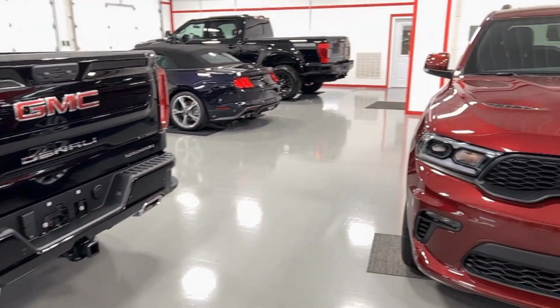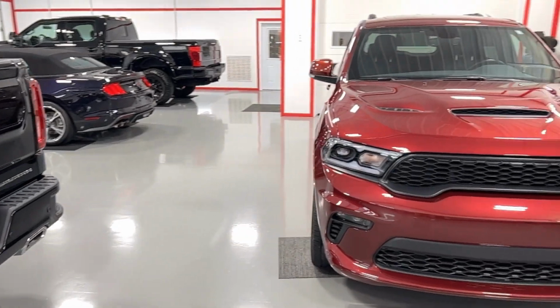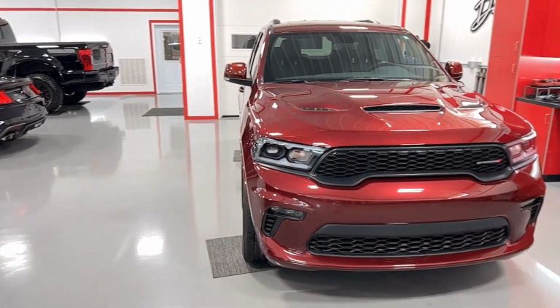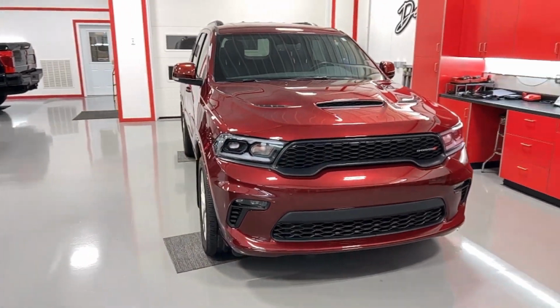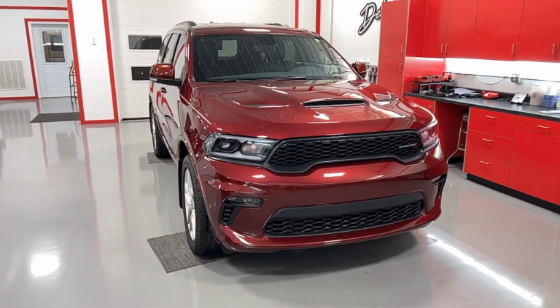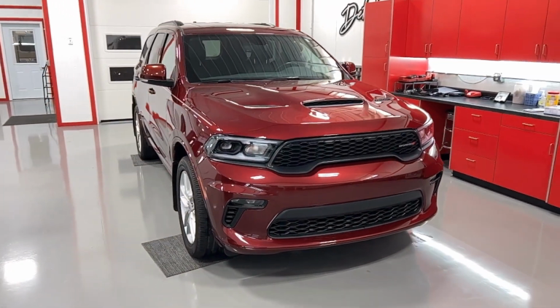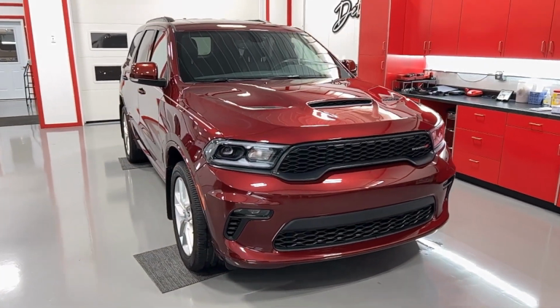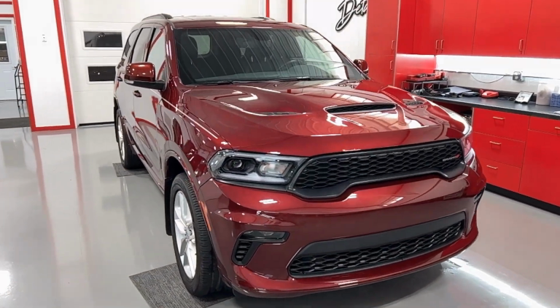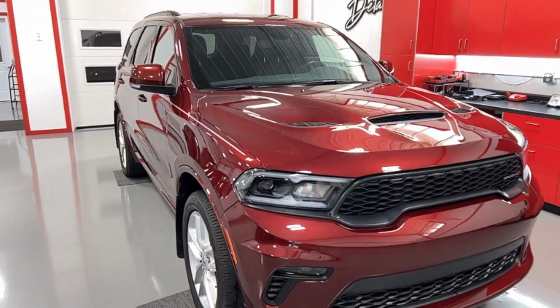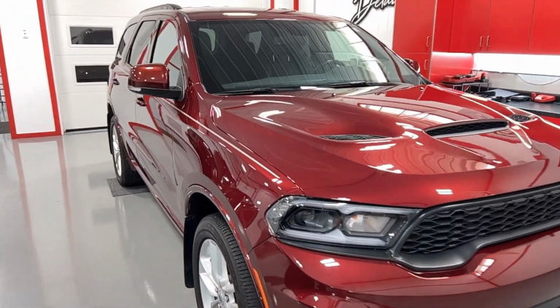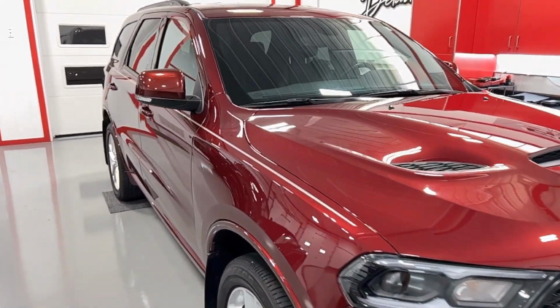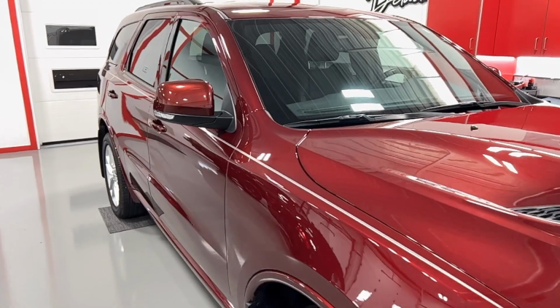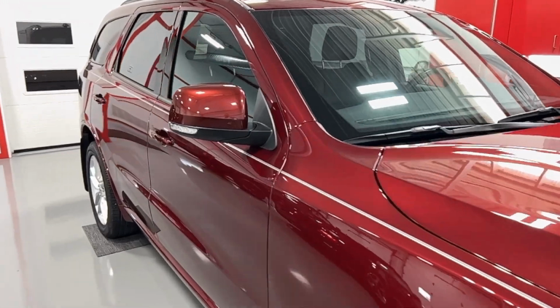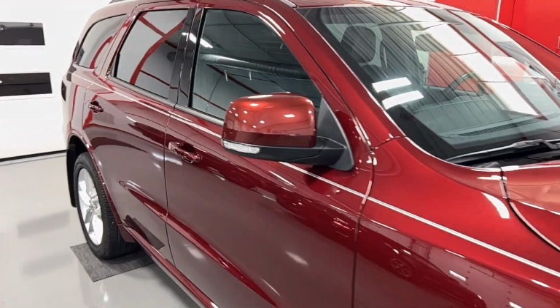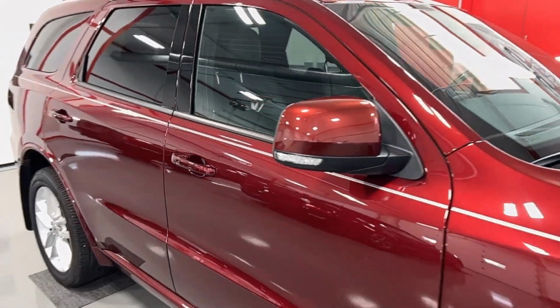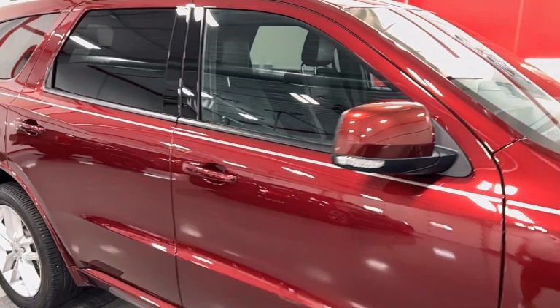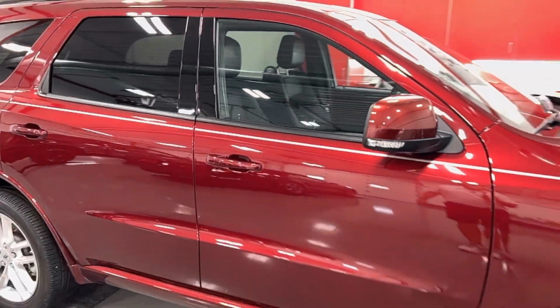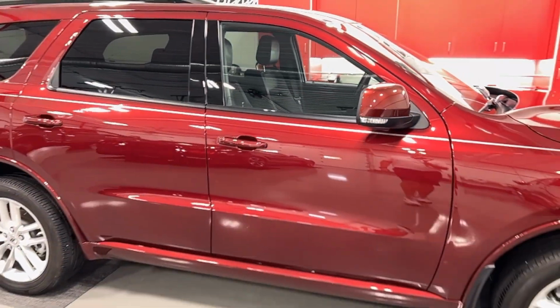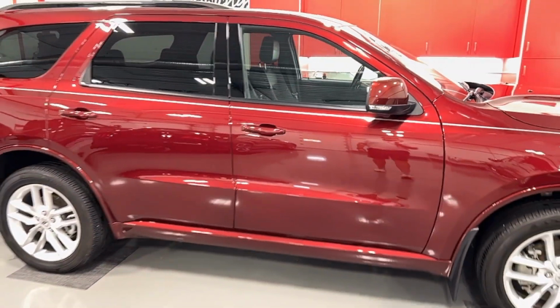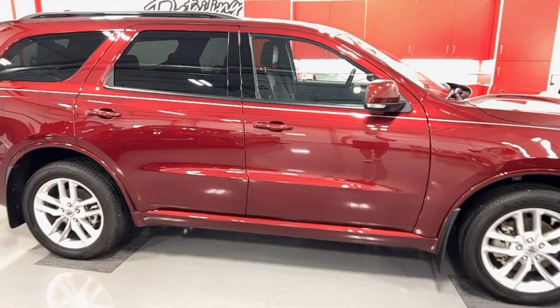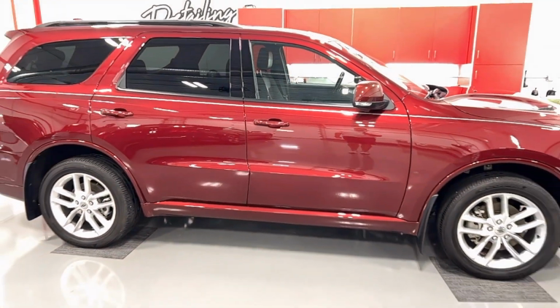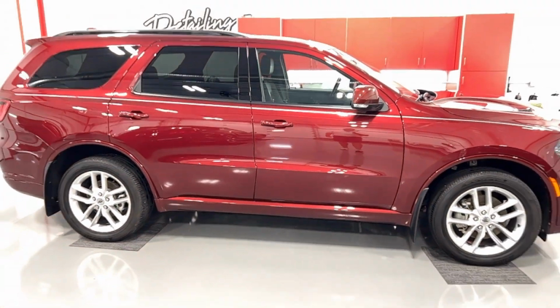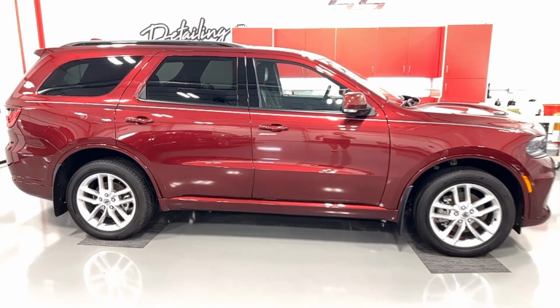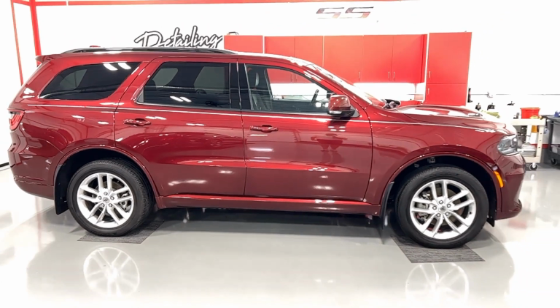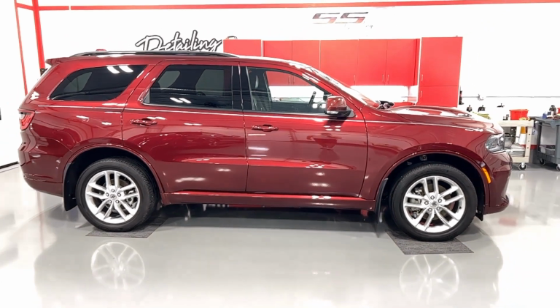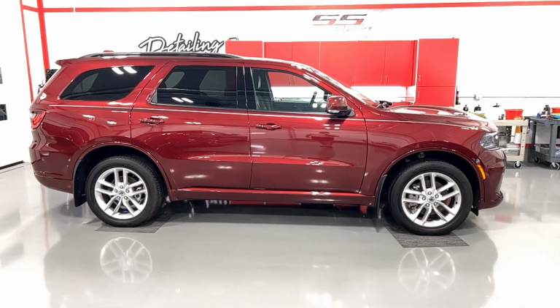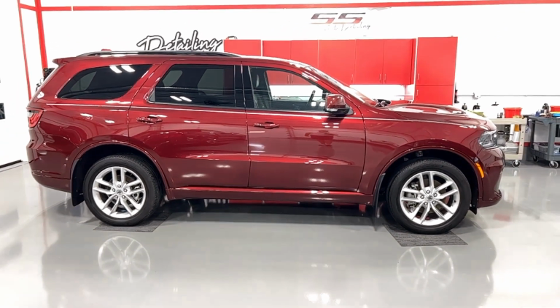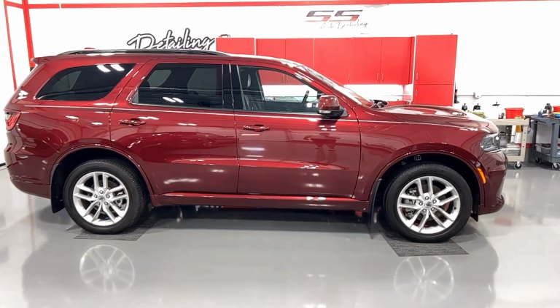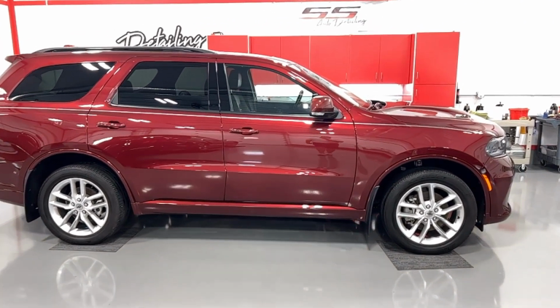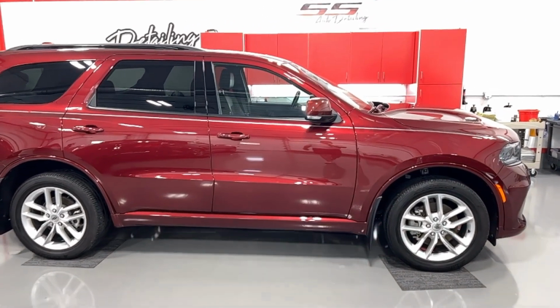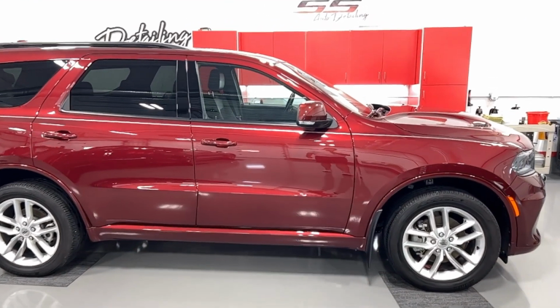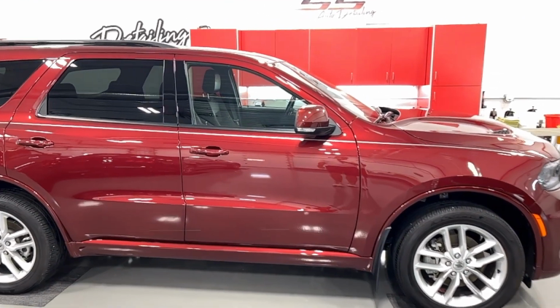We also have a beautiful Dodge Durango. This Durango was coated over a year ago. It's just in for a yearly maintenance, a little spruce up — coating still looking dynamite on this guy after a year. Loving the look of that red on that Durango.